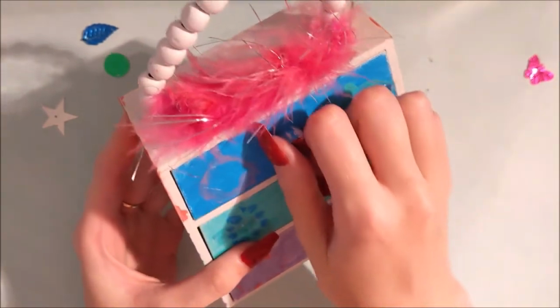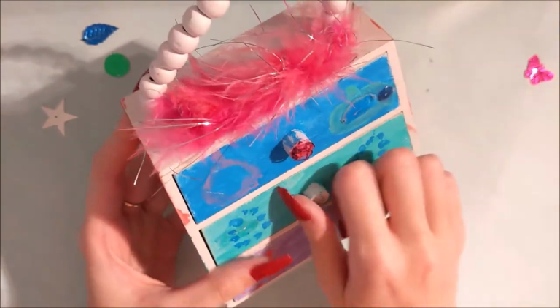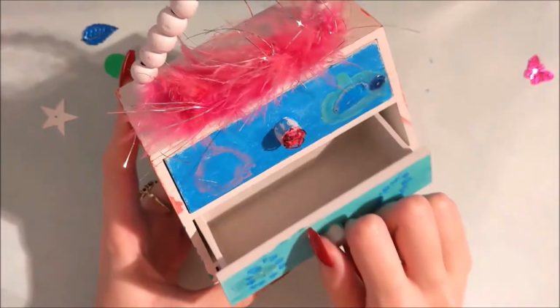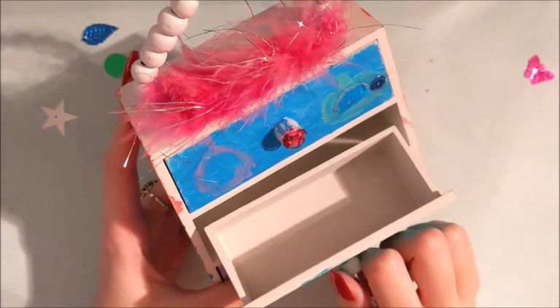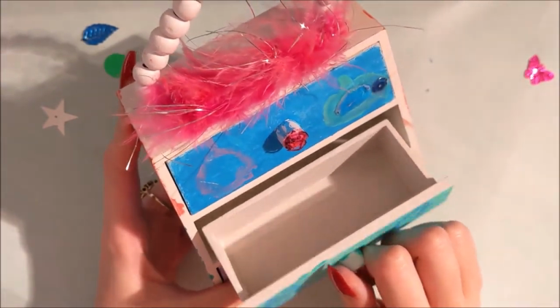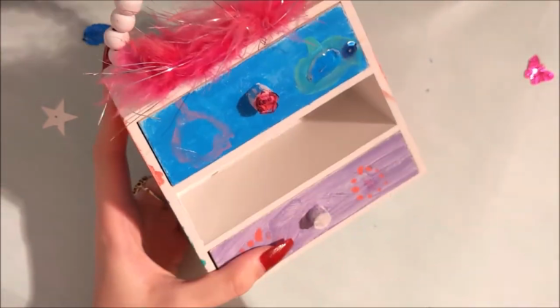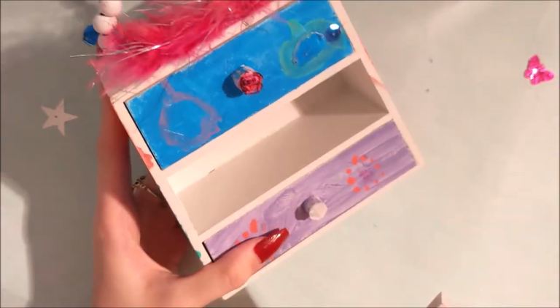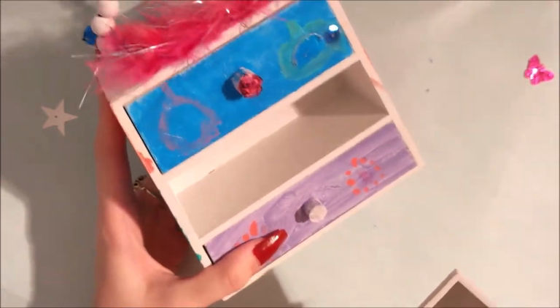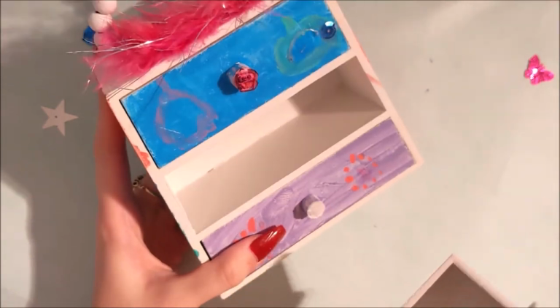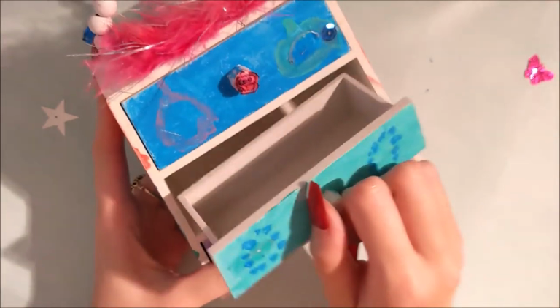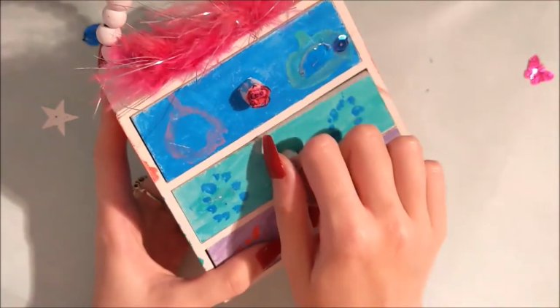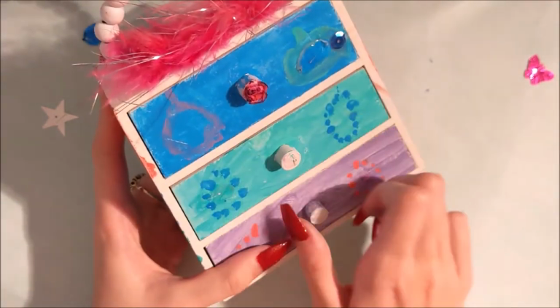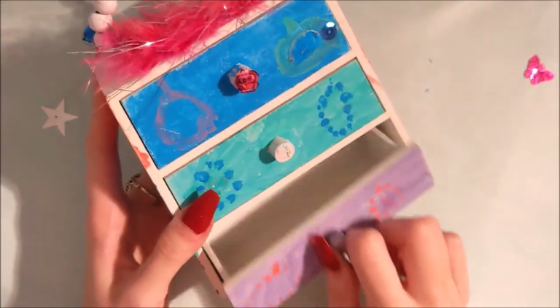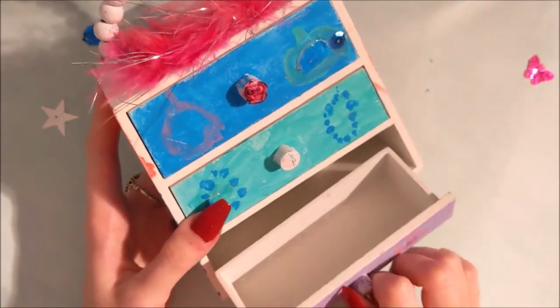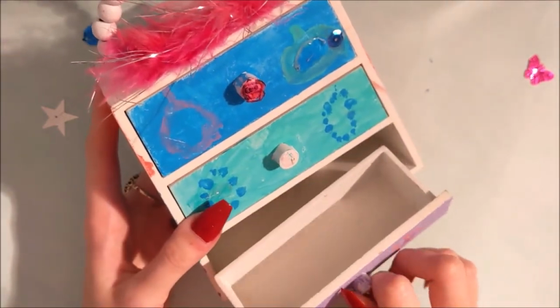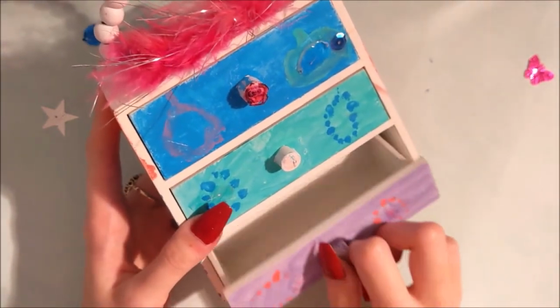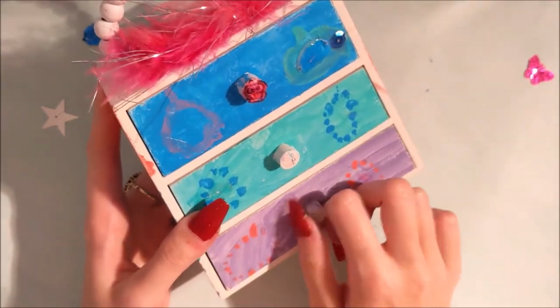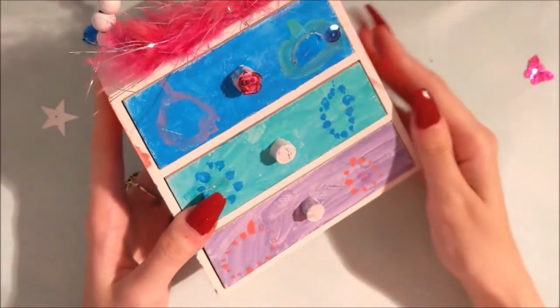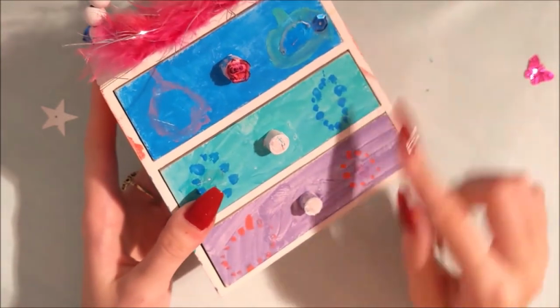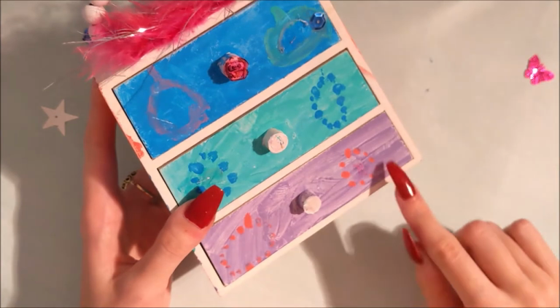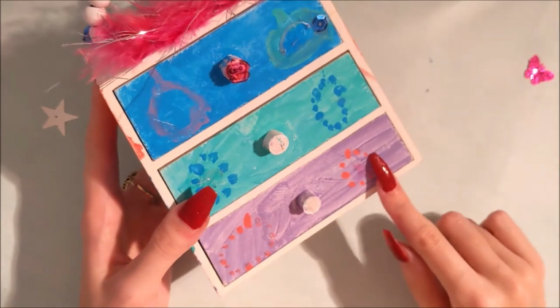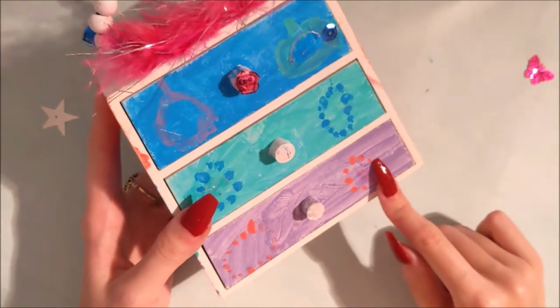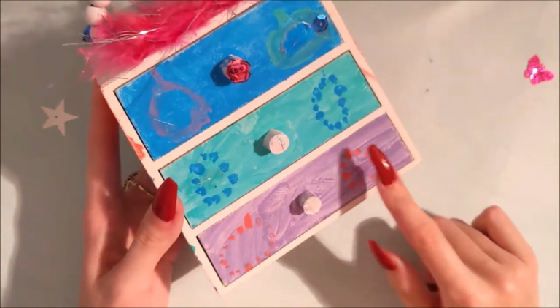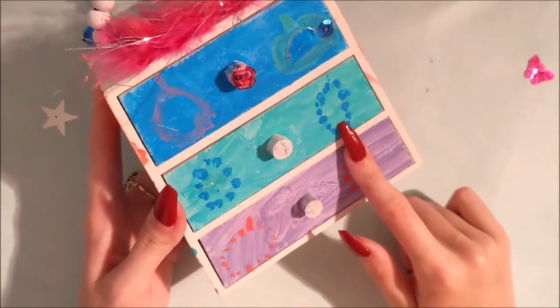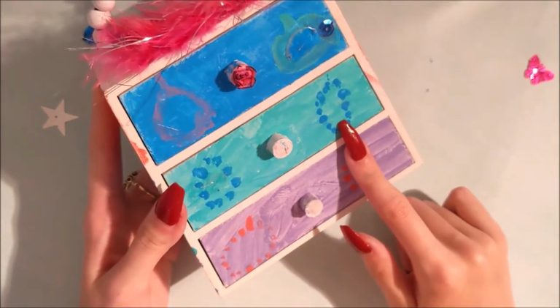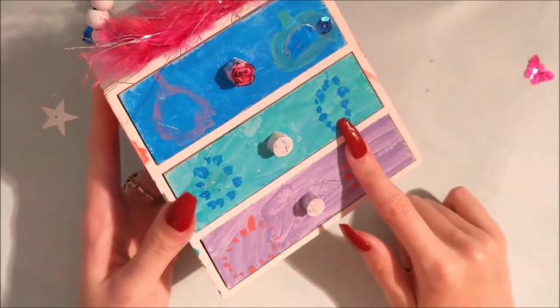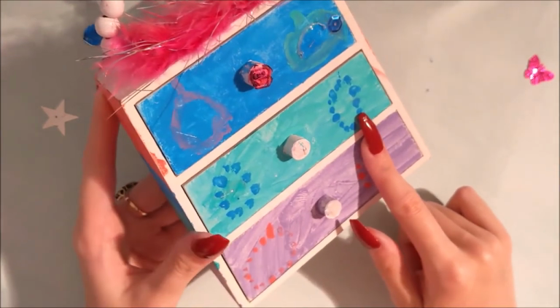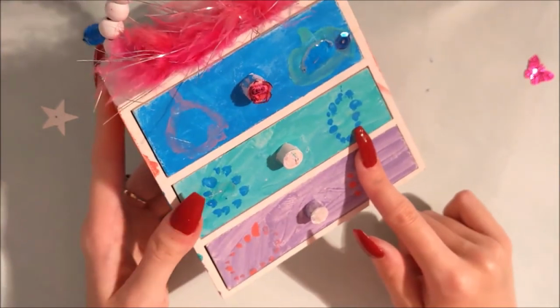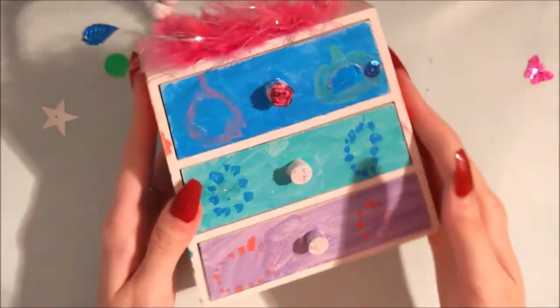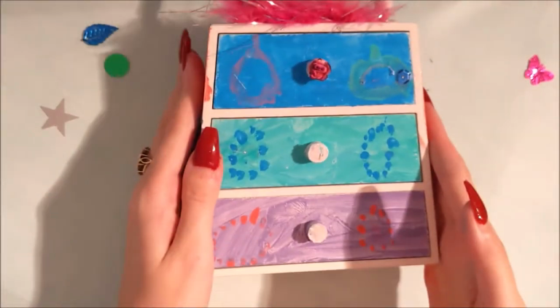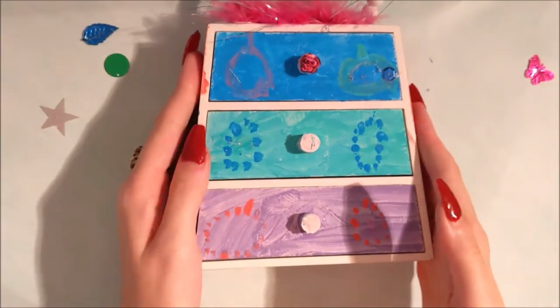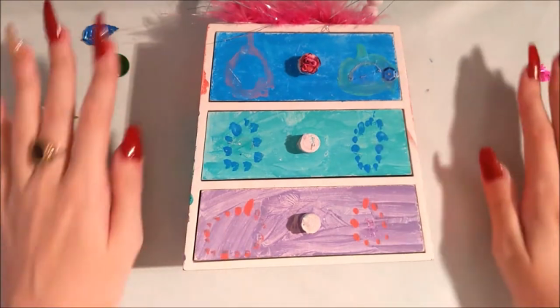So the drawers are quite cute, but they don't quite fit in very well. There's a small, medium and large. And they've been painted all different colours, which I do like, but I'm going to make sure this is so much better.